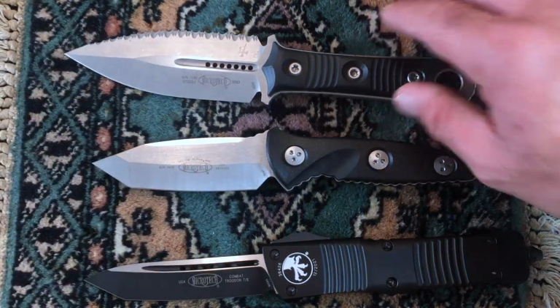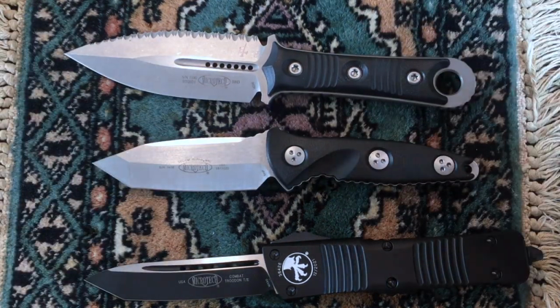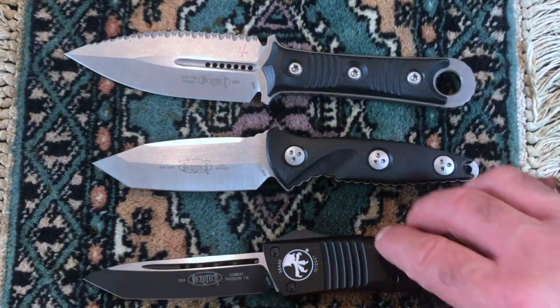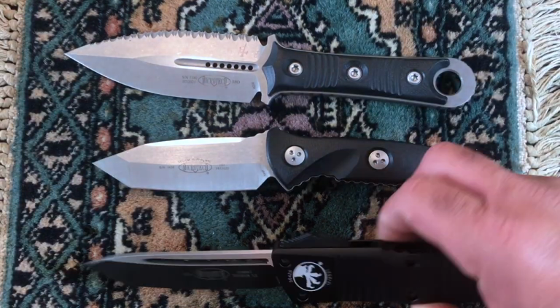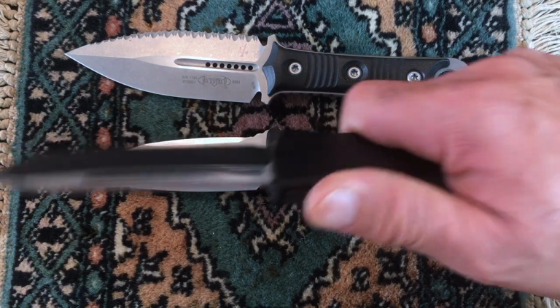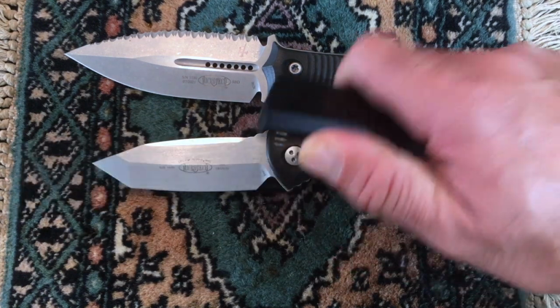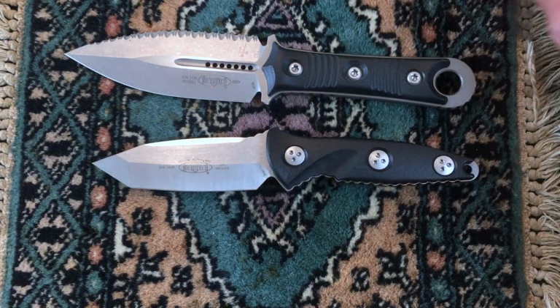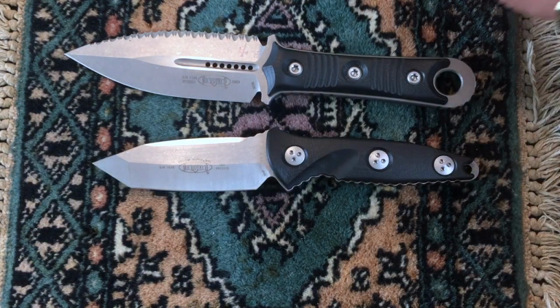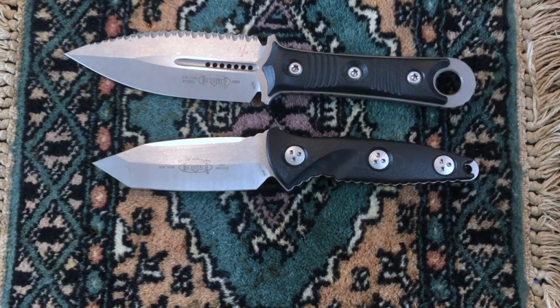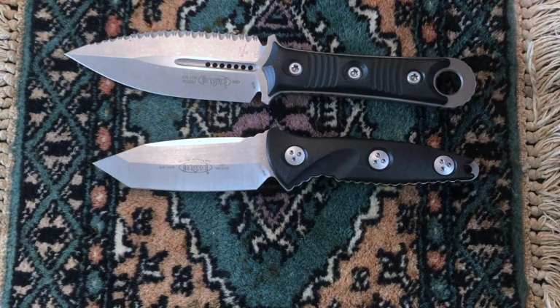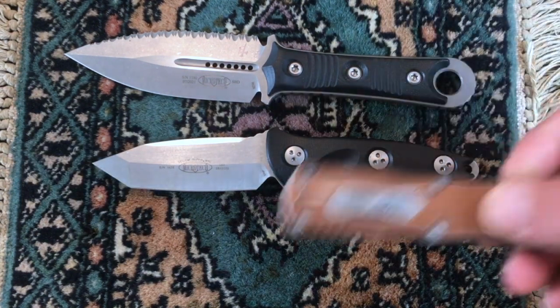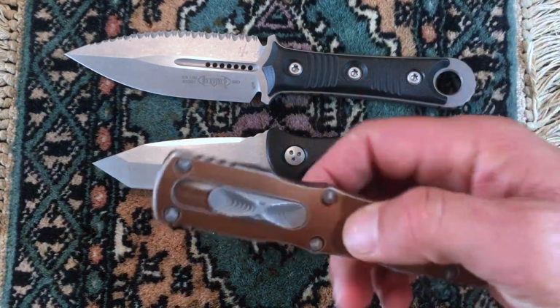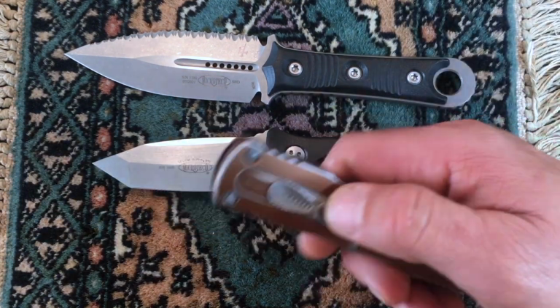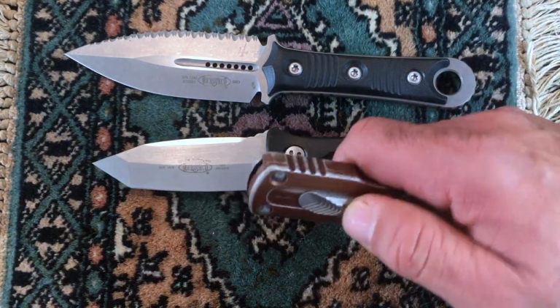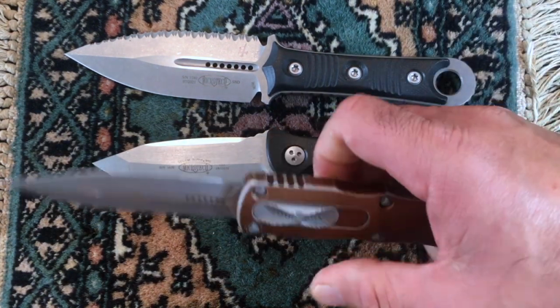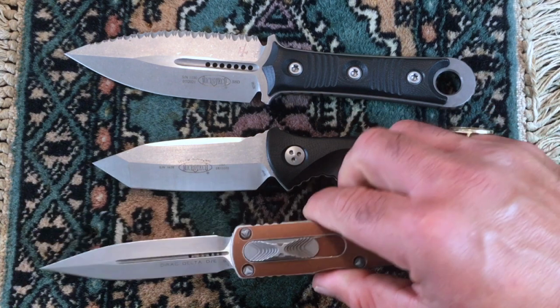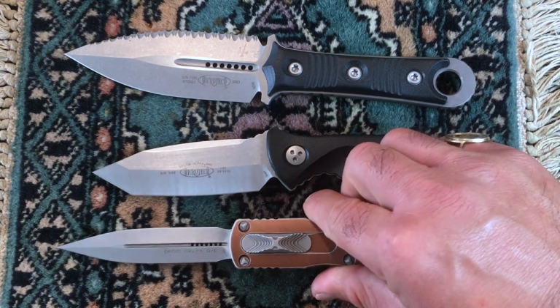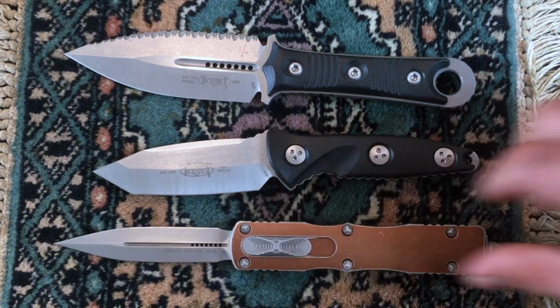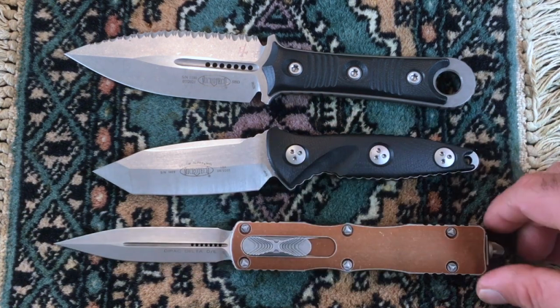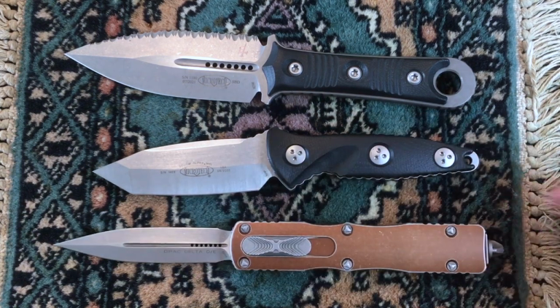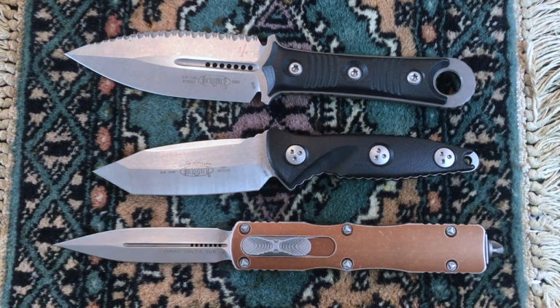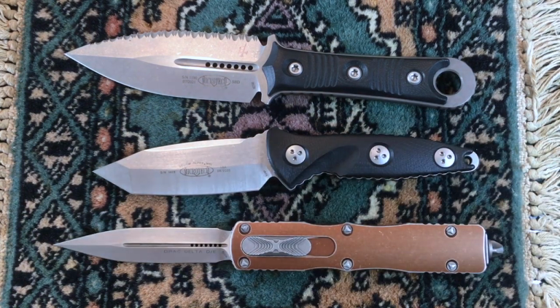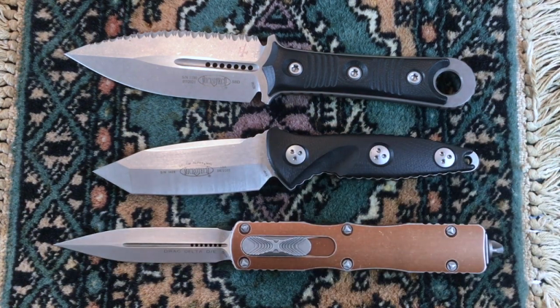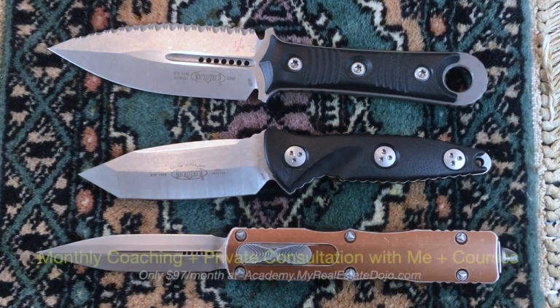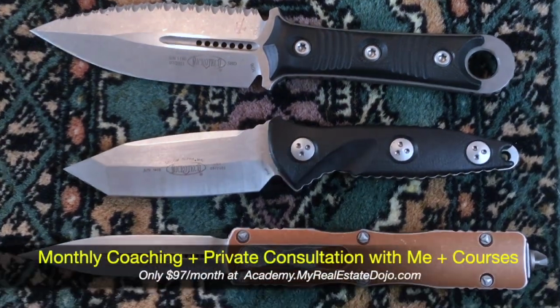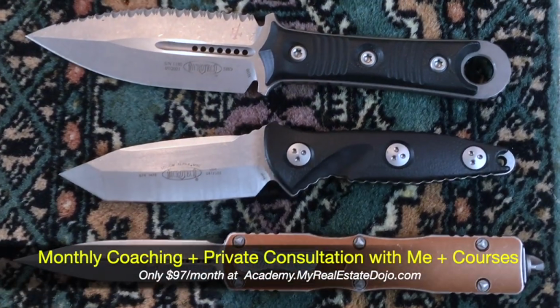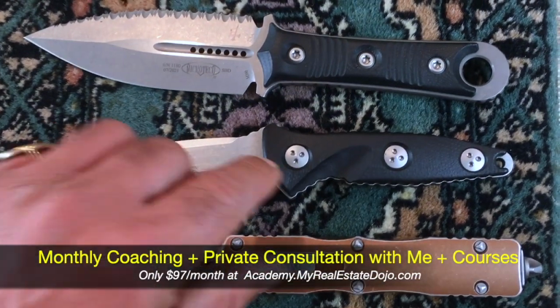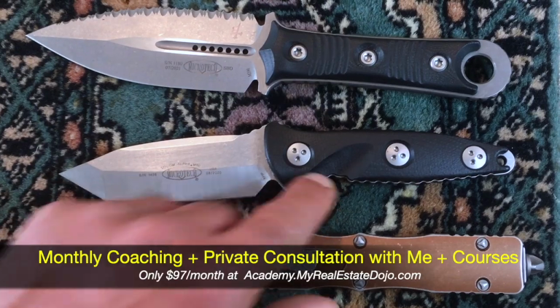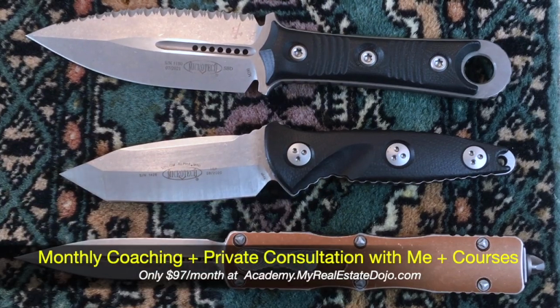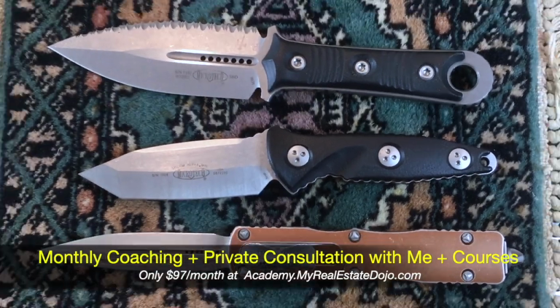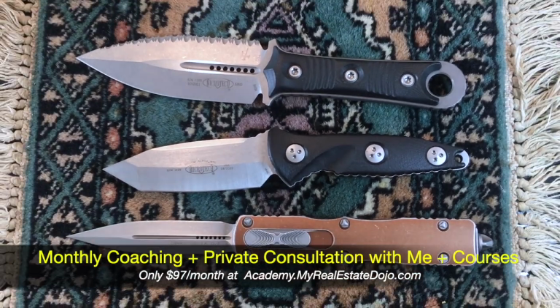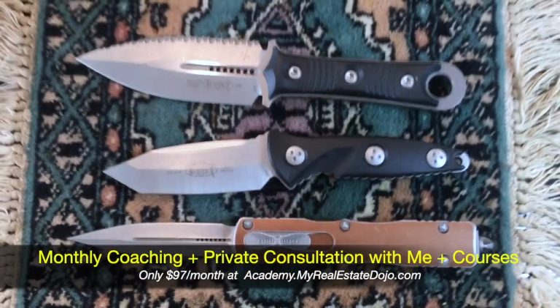Just a quick comparison. And if you want to compare that to a Microtech Dirac Delta and take a quick look — they're all pretty much the same size. These are all bigger knives.